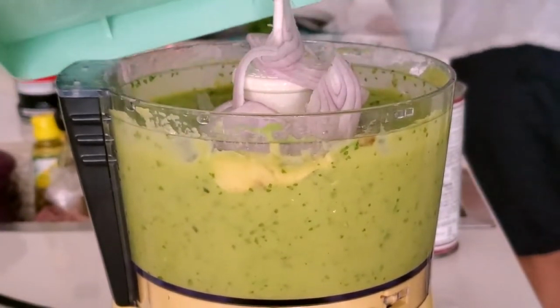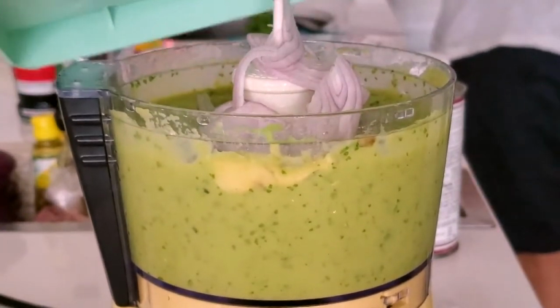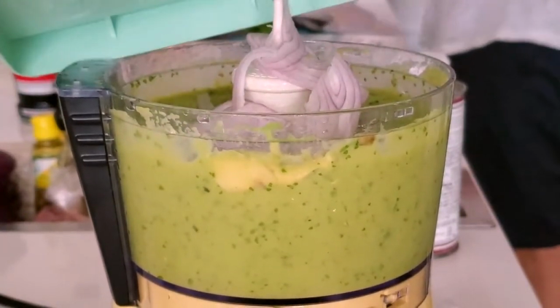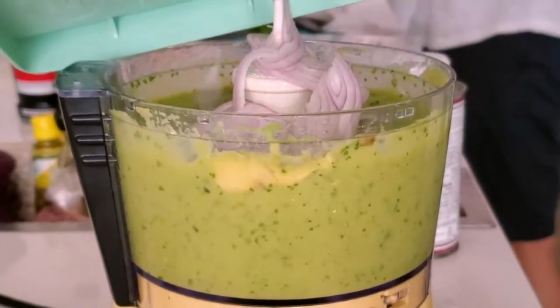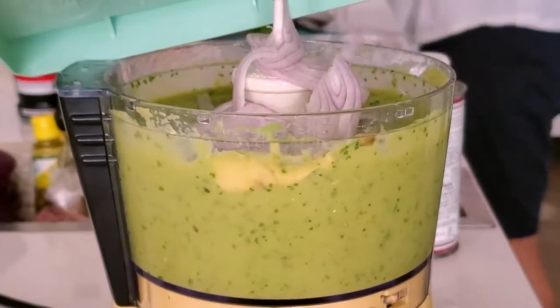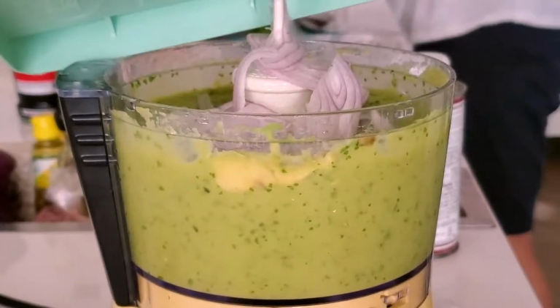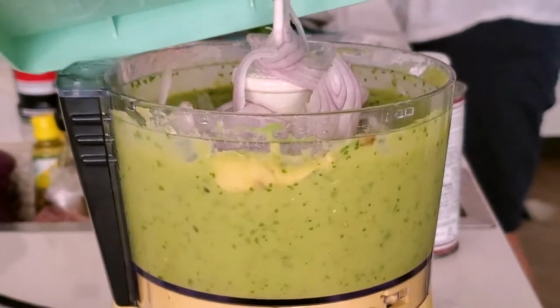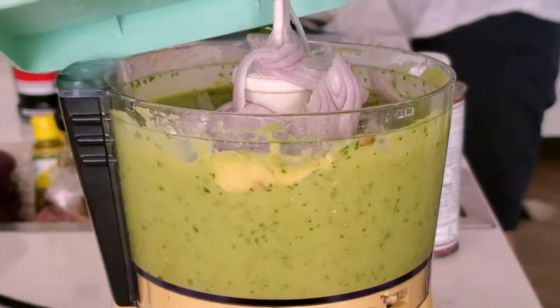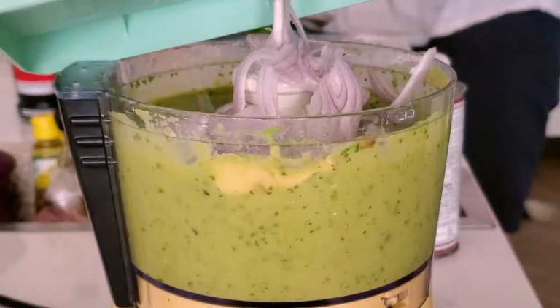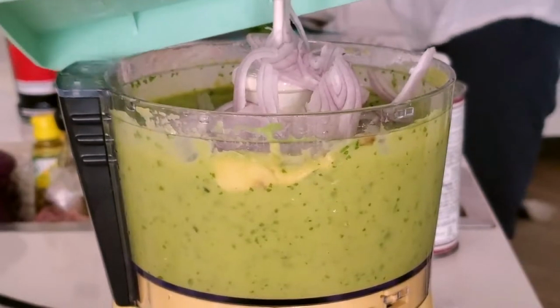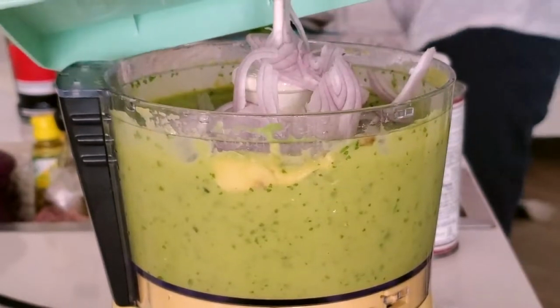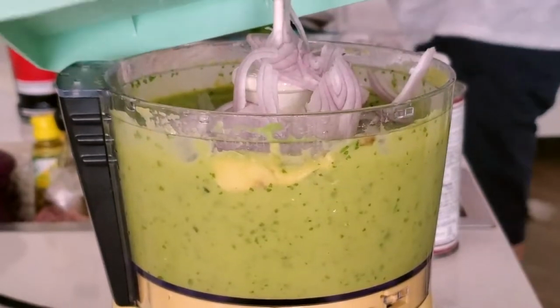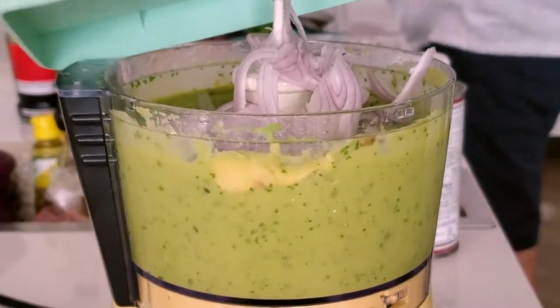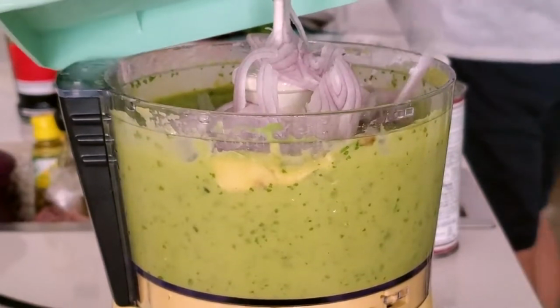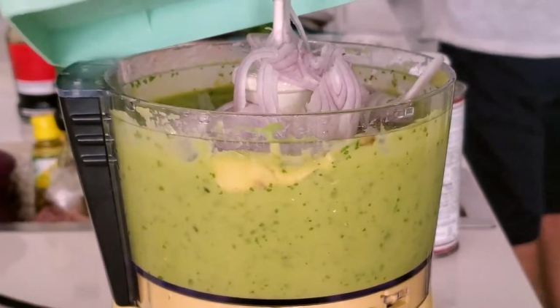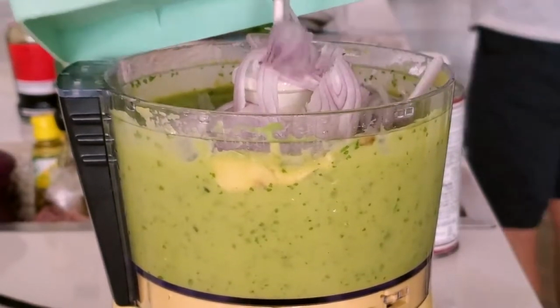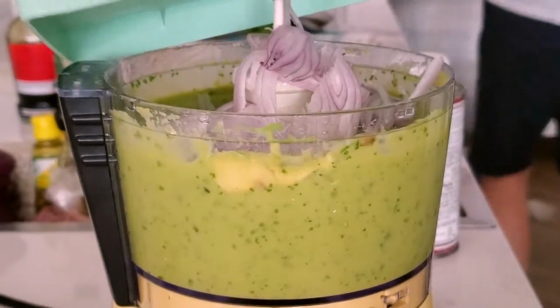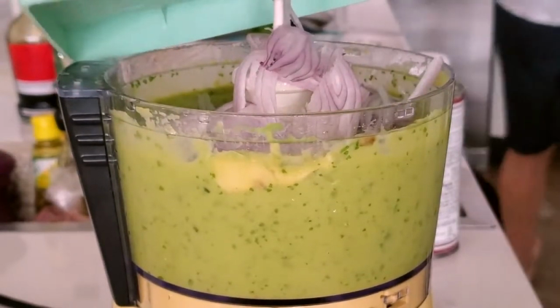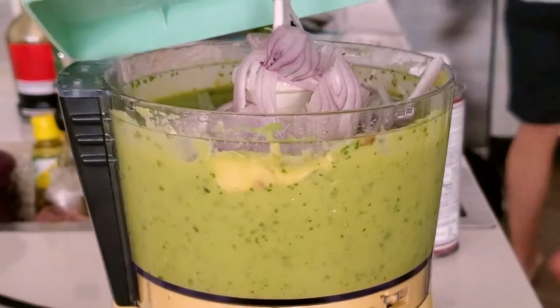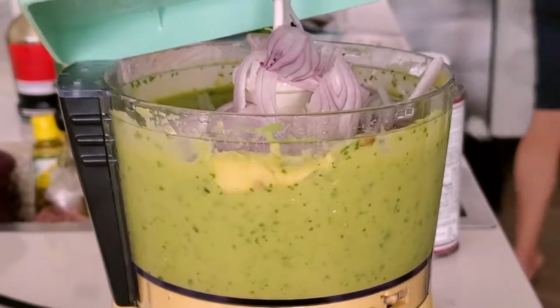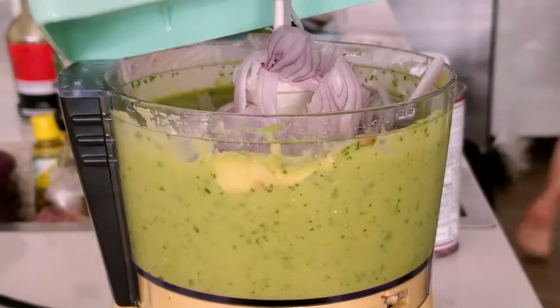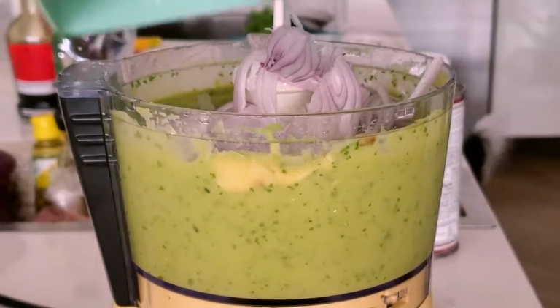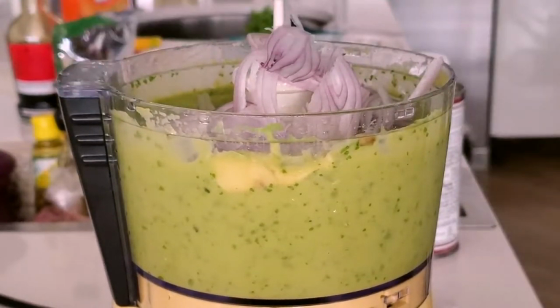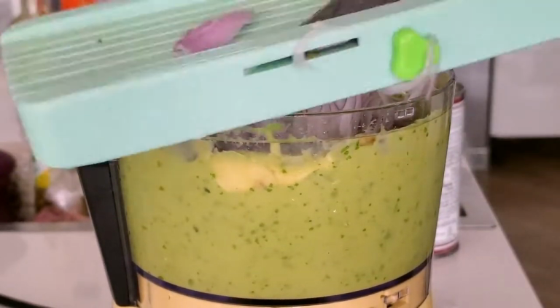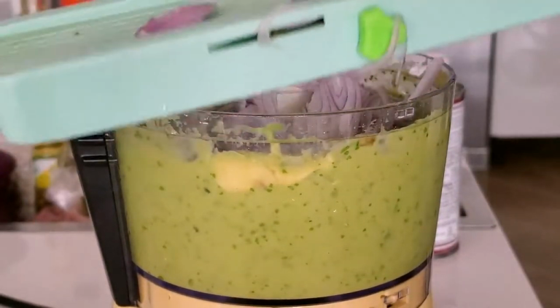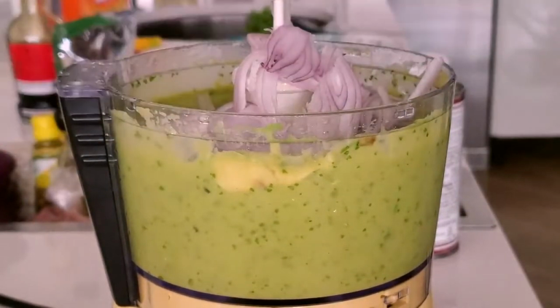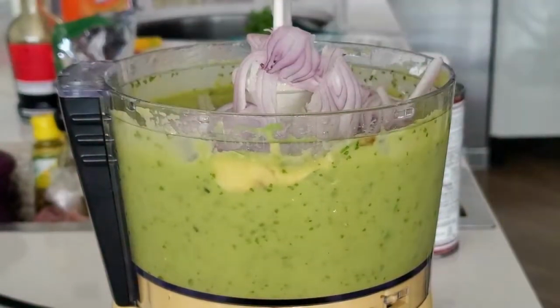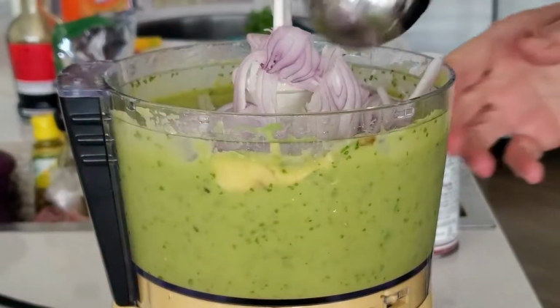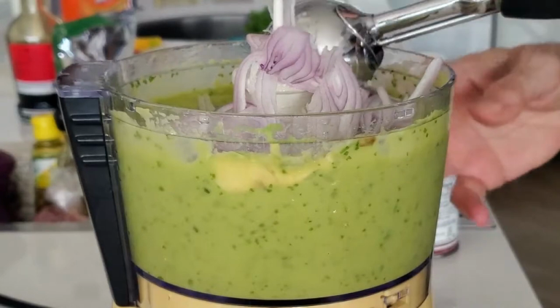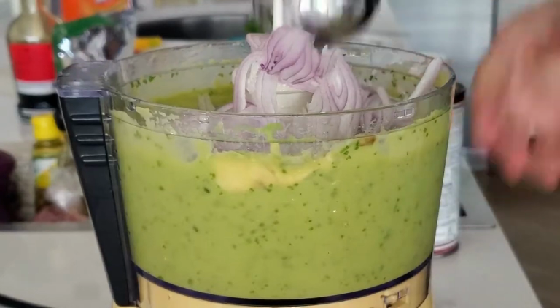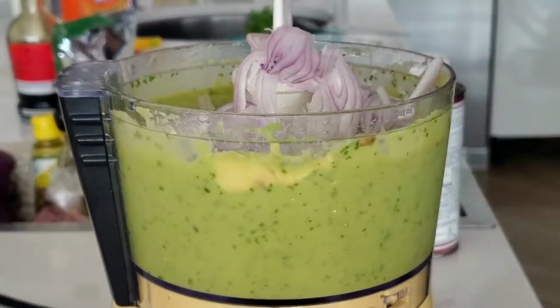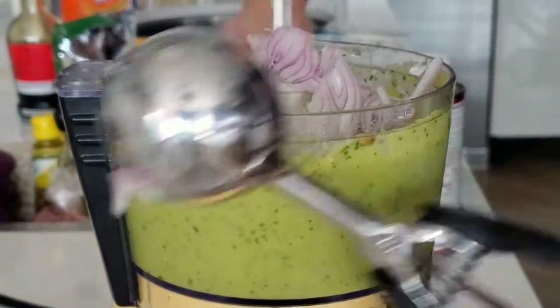And that's it — a pinch of salt and pepper and process. We have a smooth and delicious guacamole.